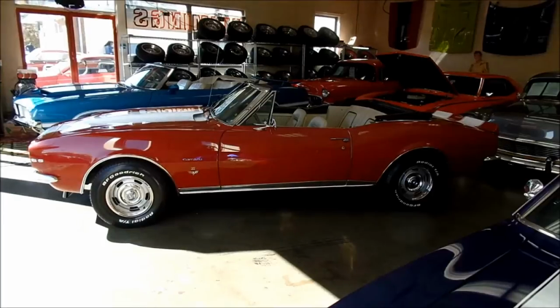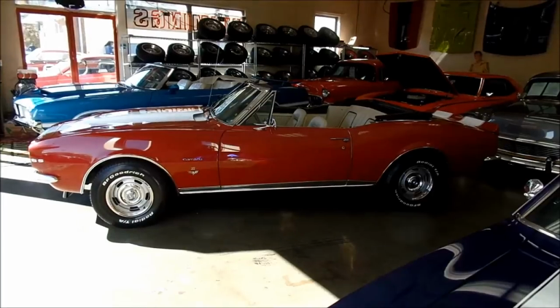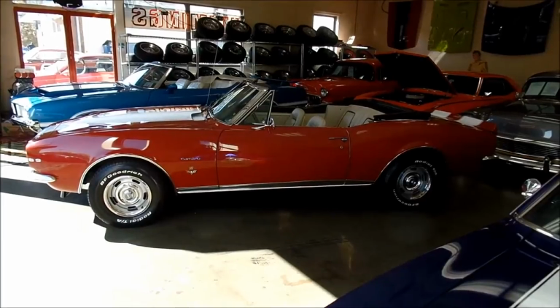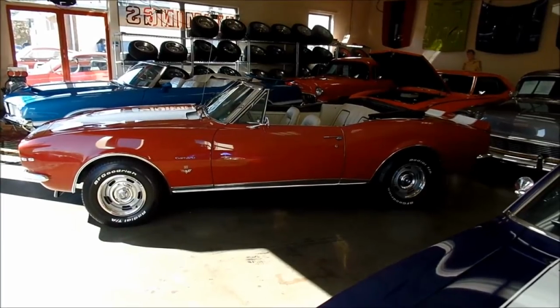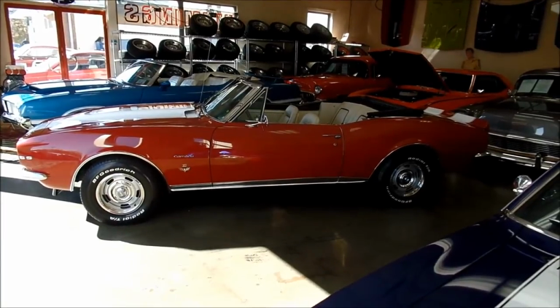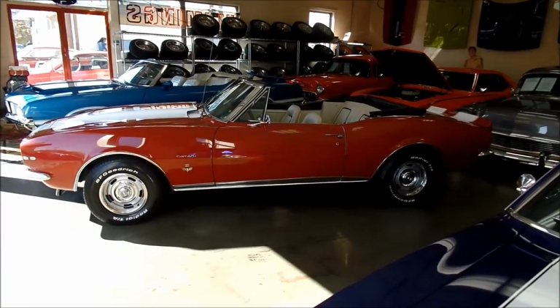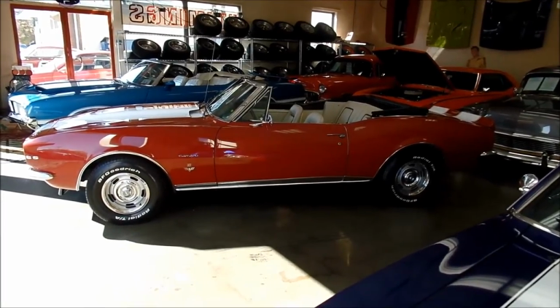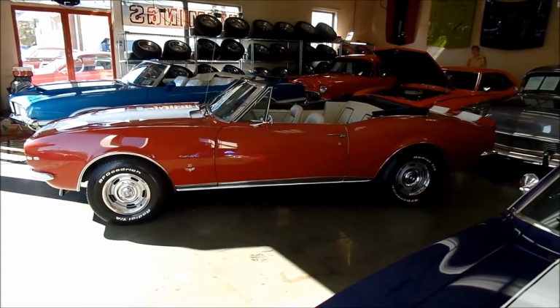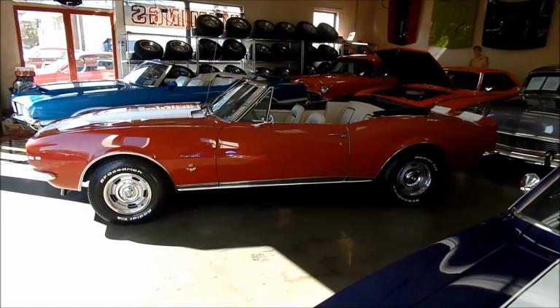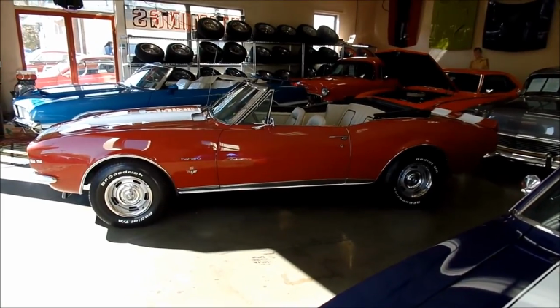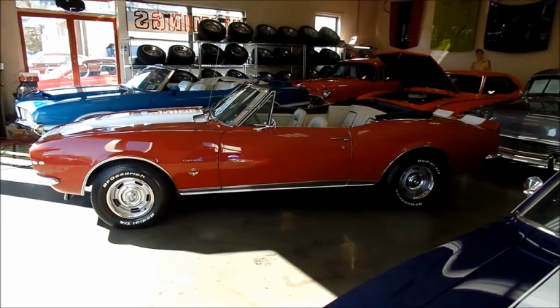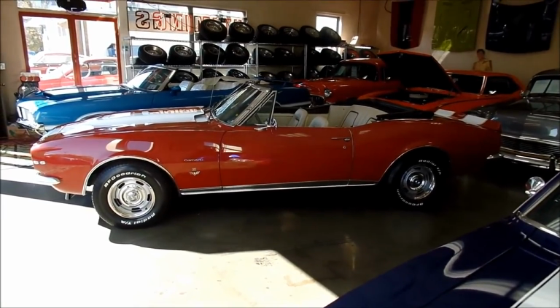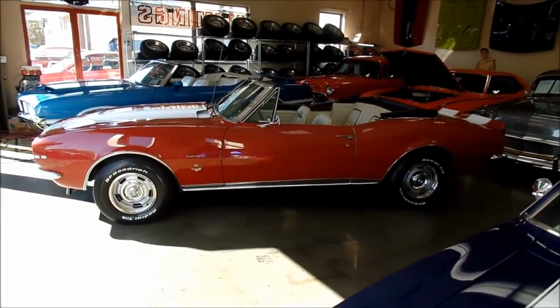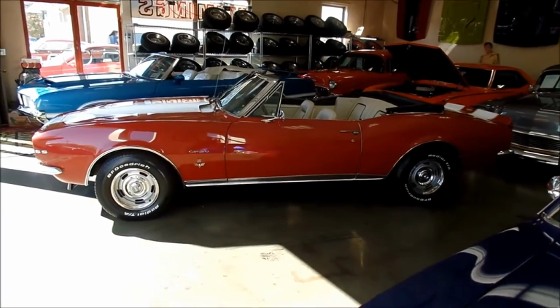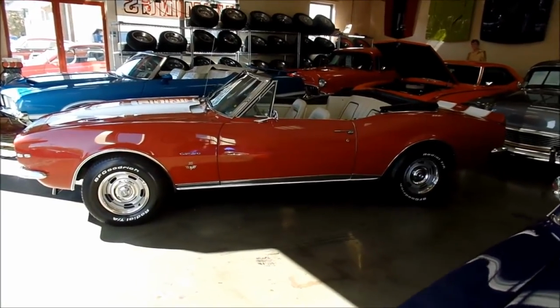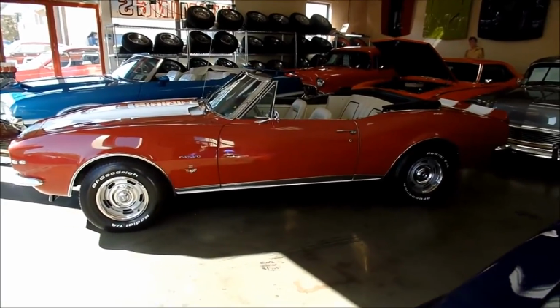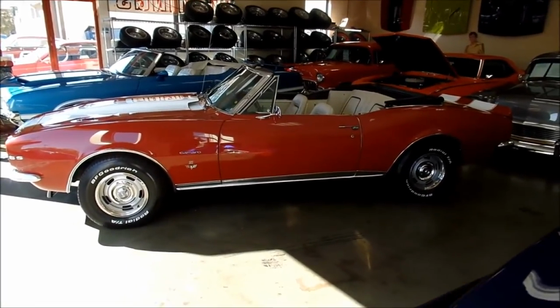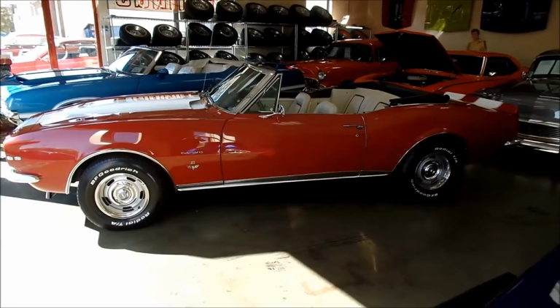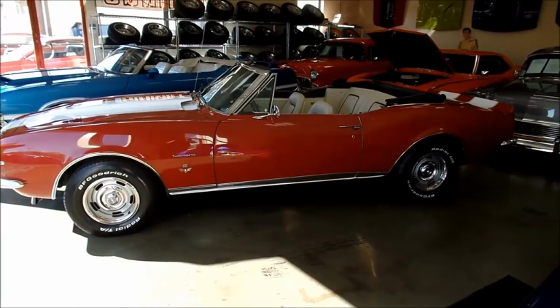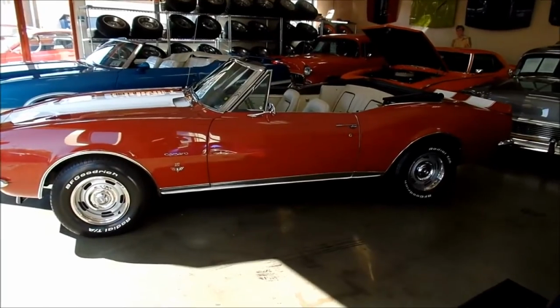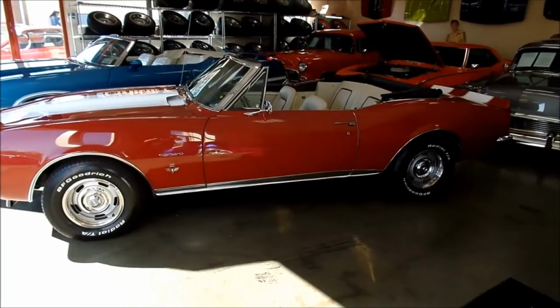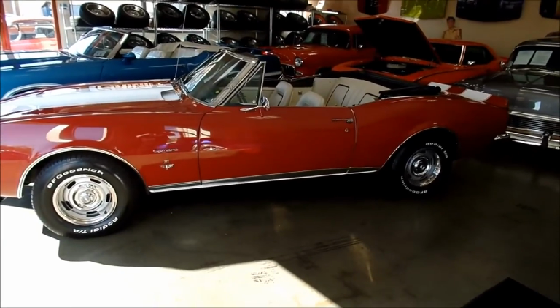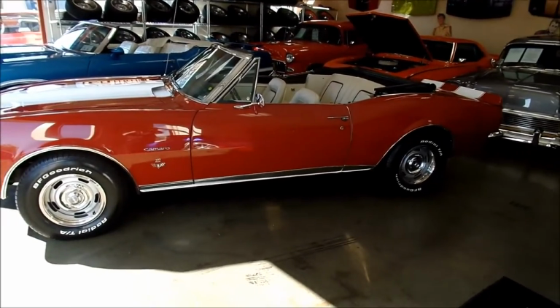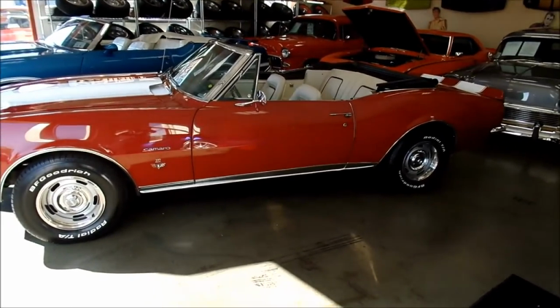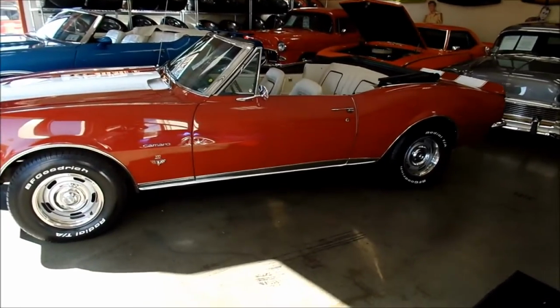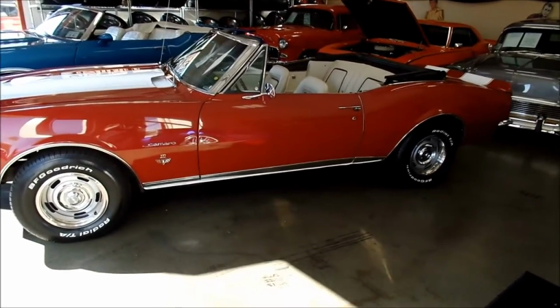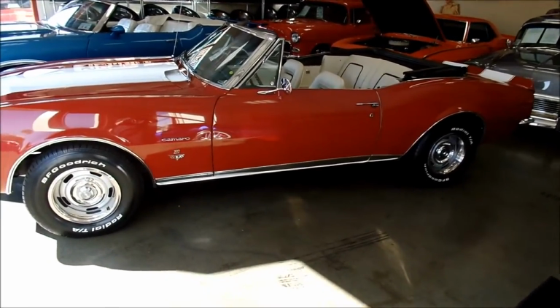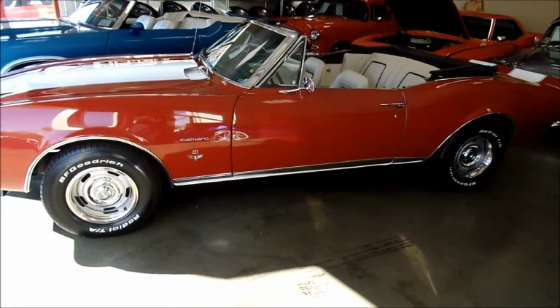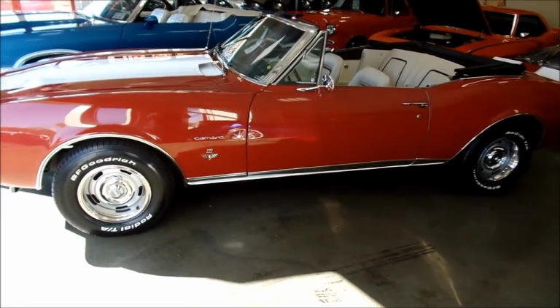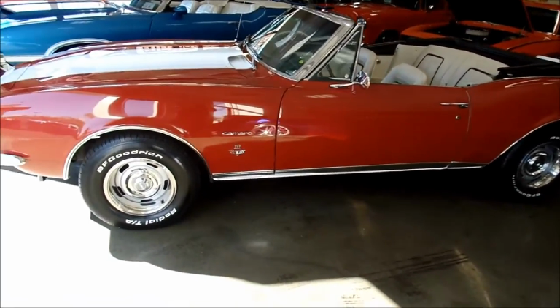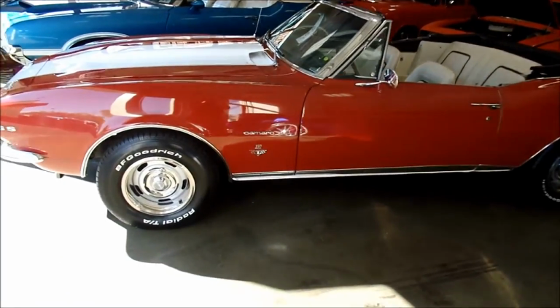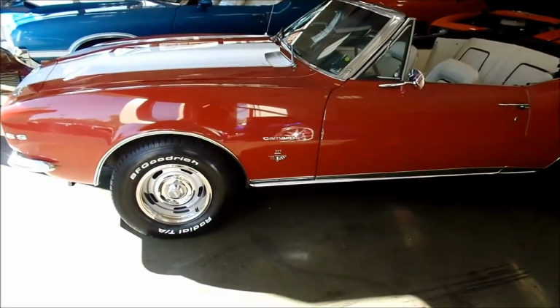I've got an absolutely beautiful 67 Camaro convertible here to show you. She's a new arrival going through our service right now. Really nice car.